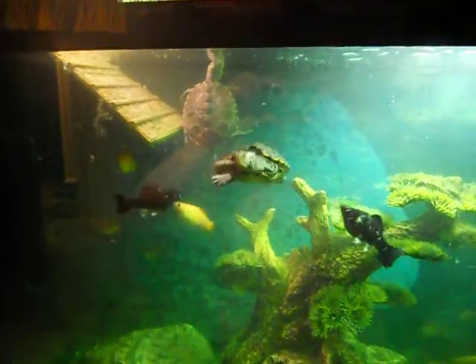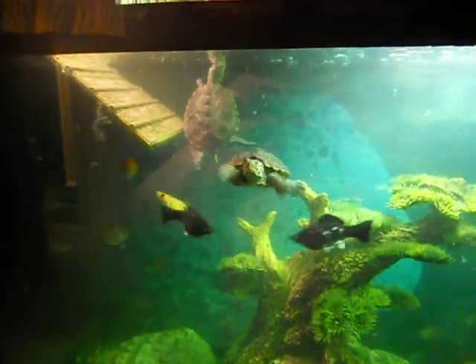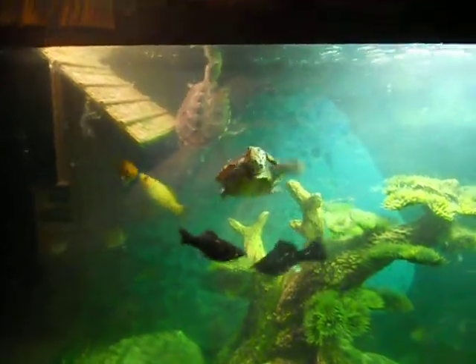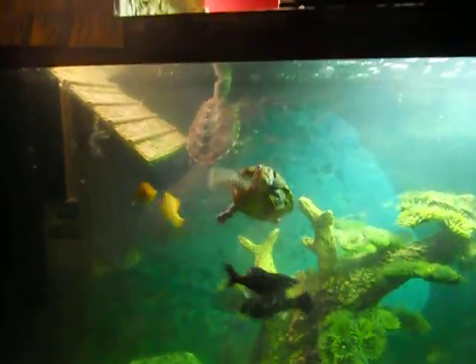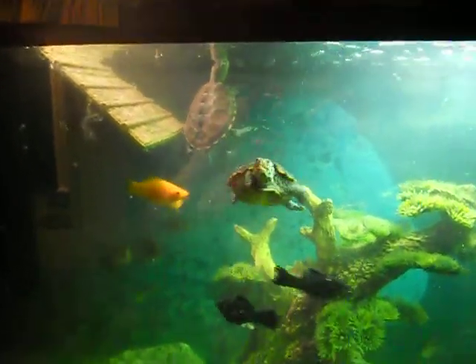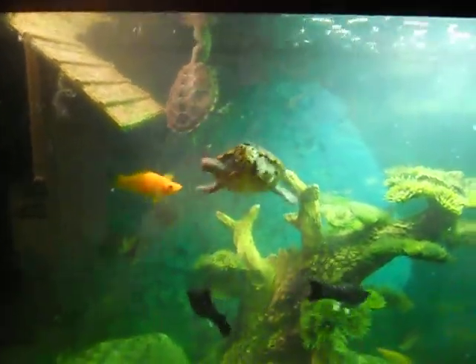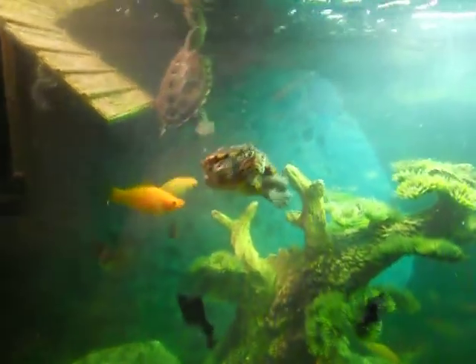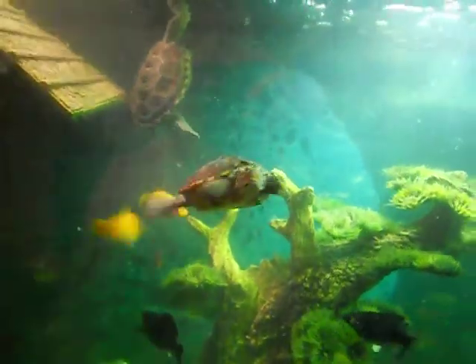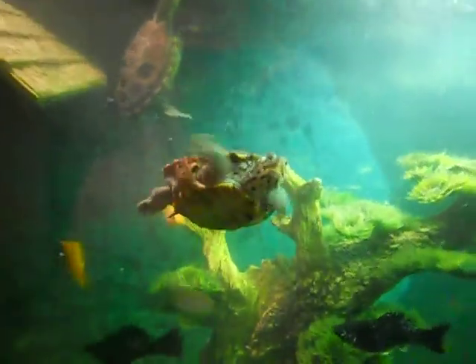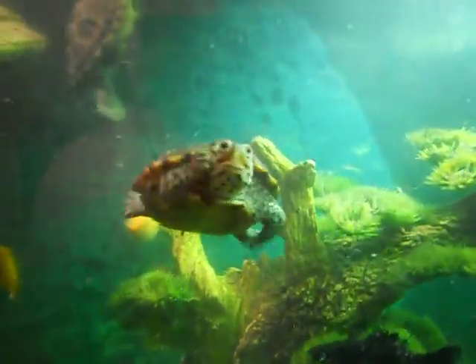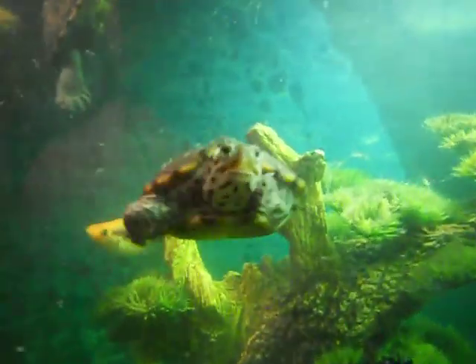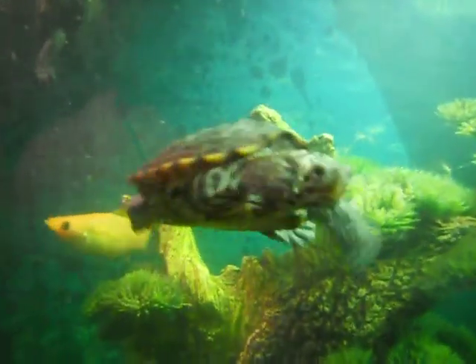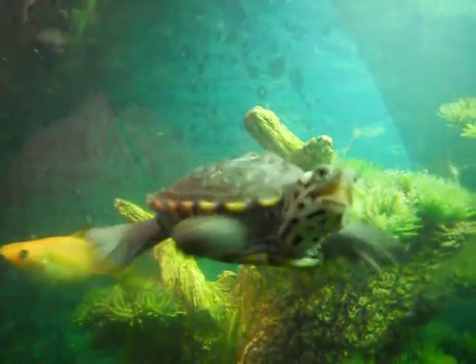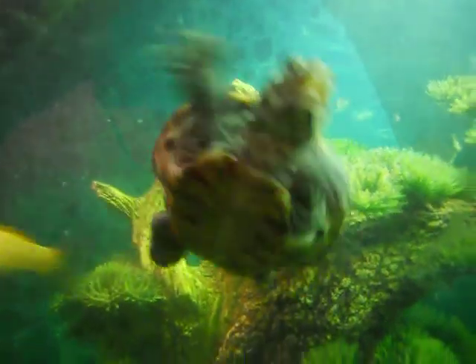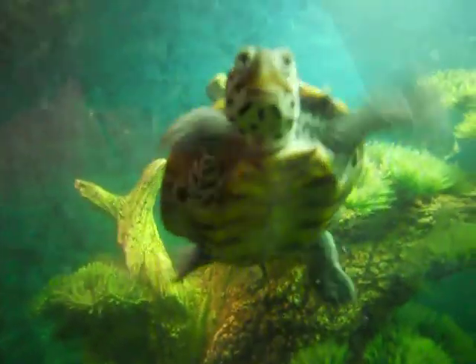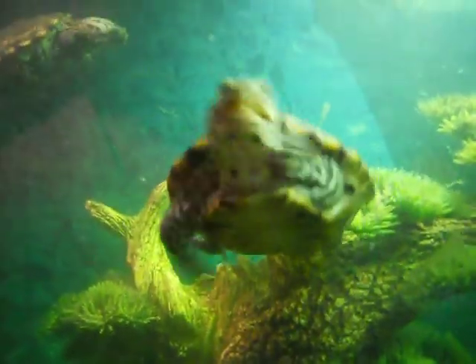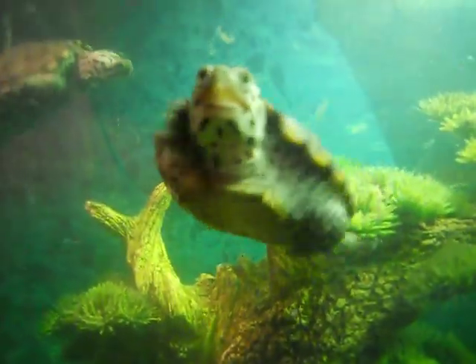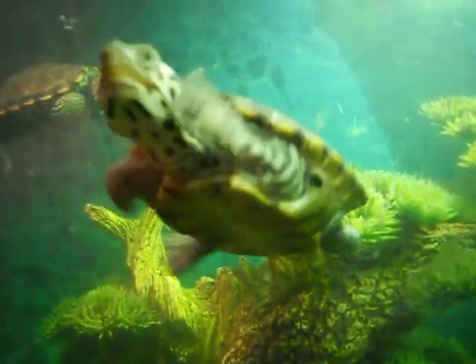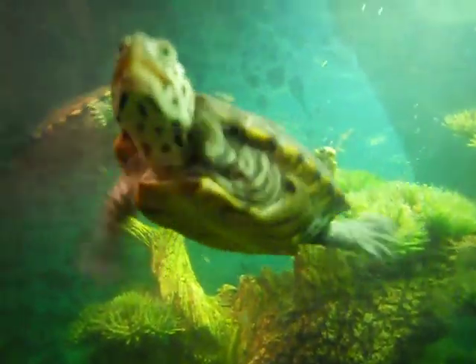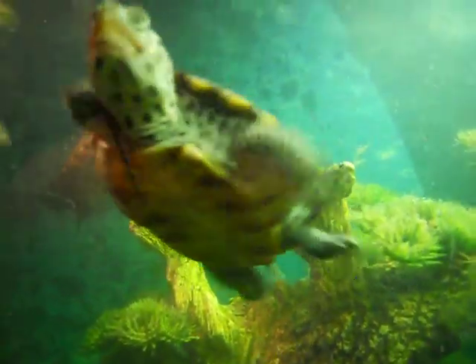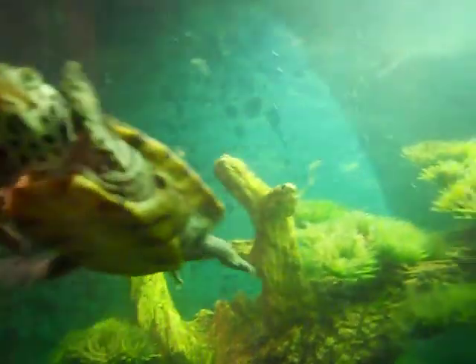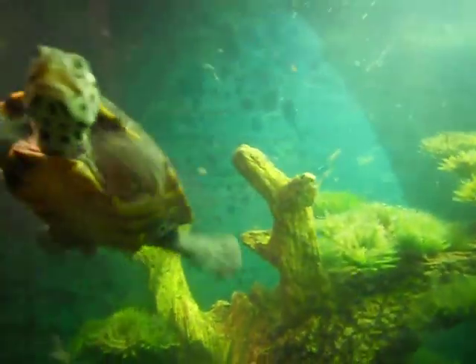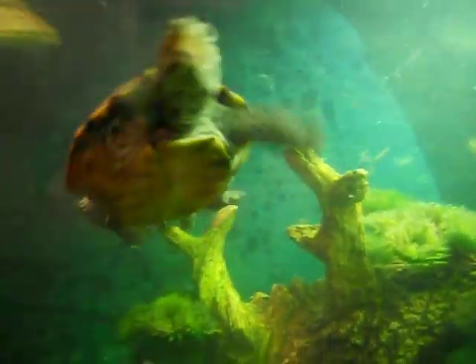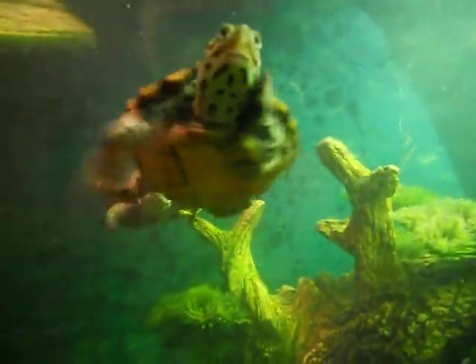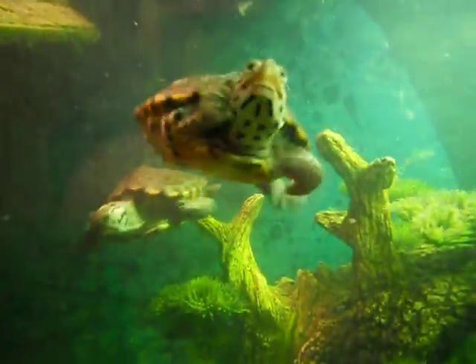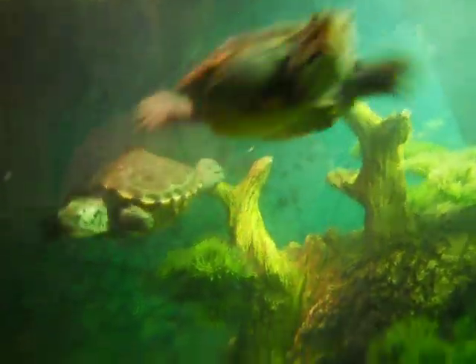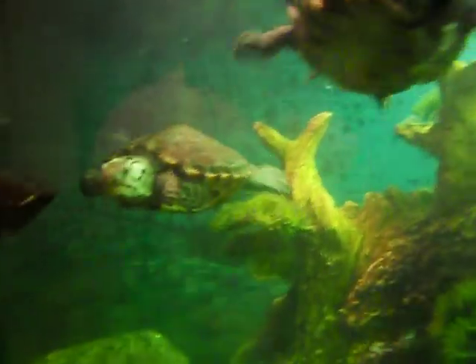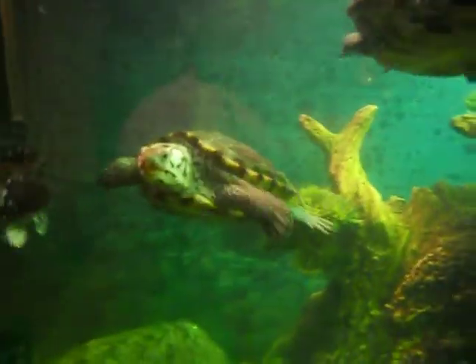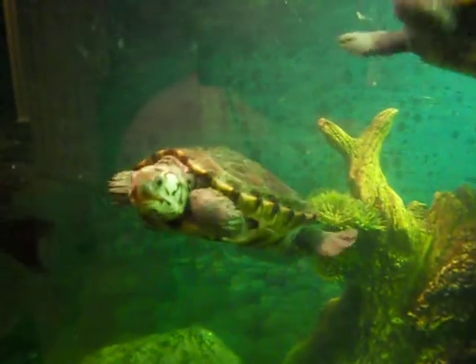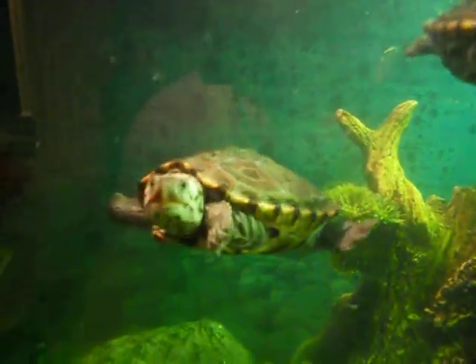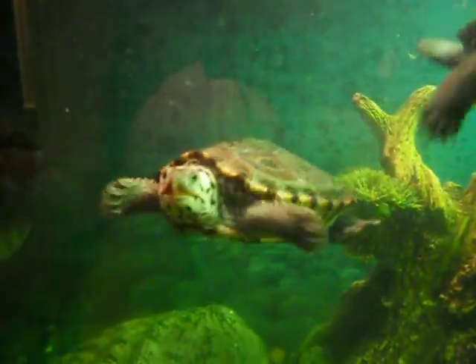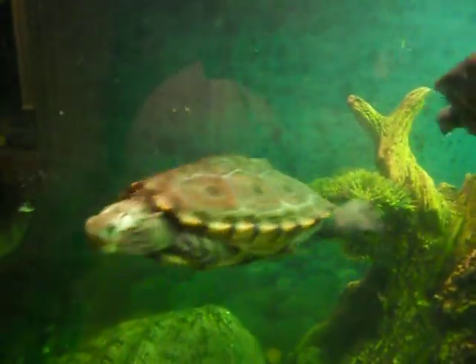Hey everybody, this is Edward again, and there is Cicero. Say hi Cicero. Argento's in the background and he's coming up. Hey buddy.